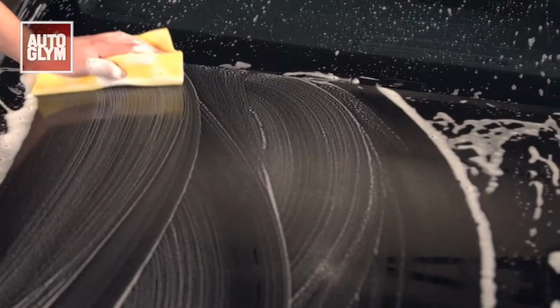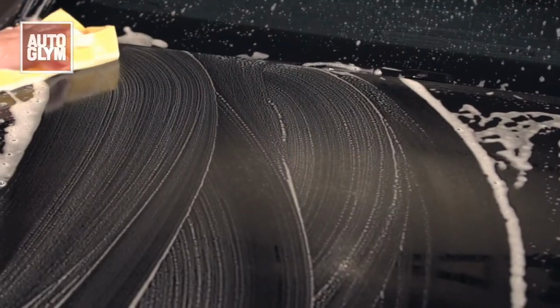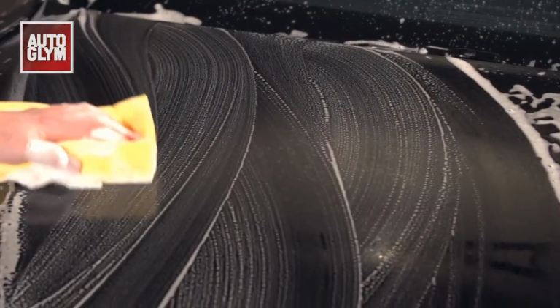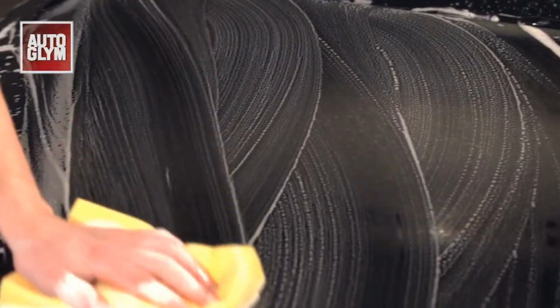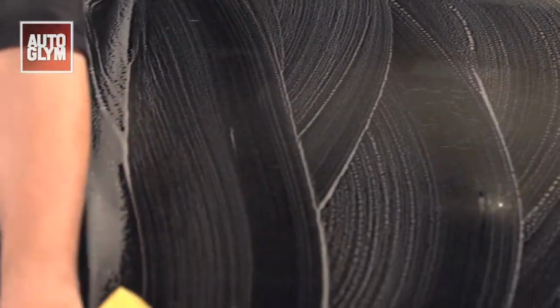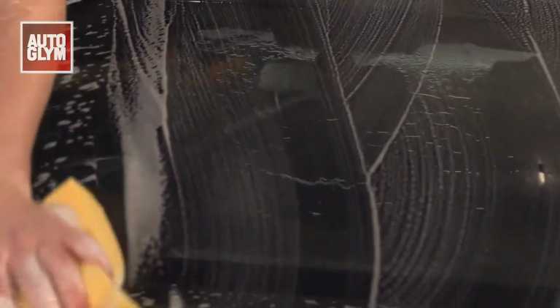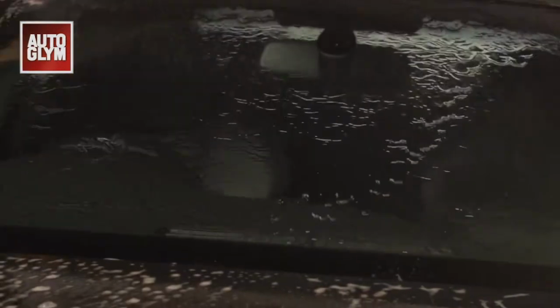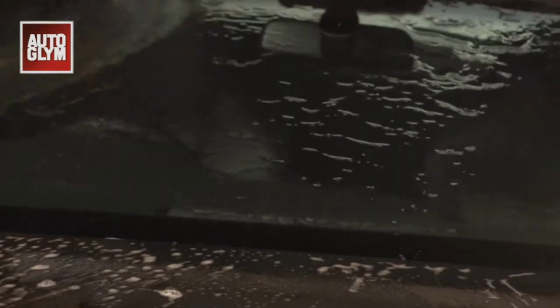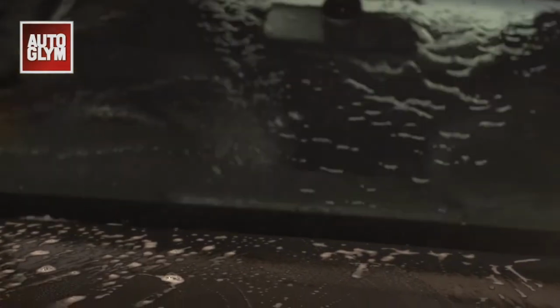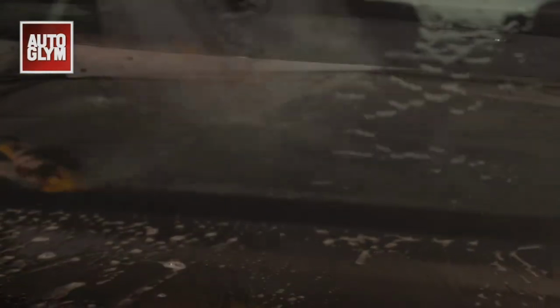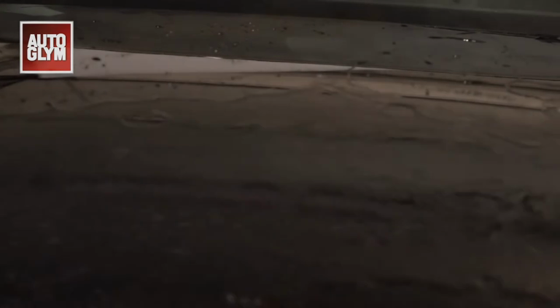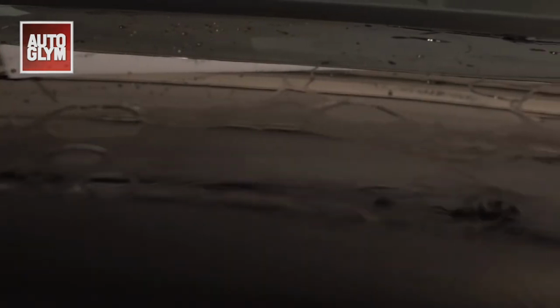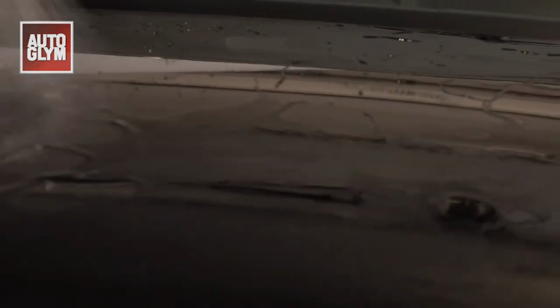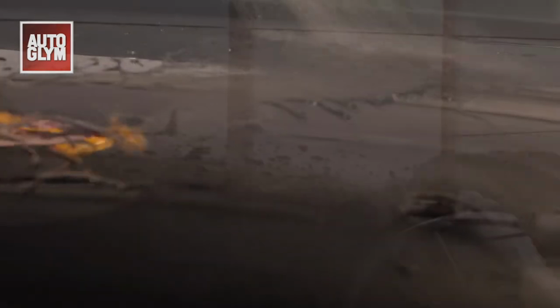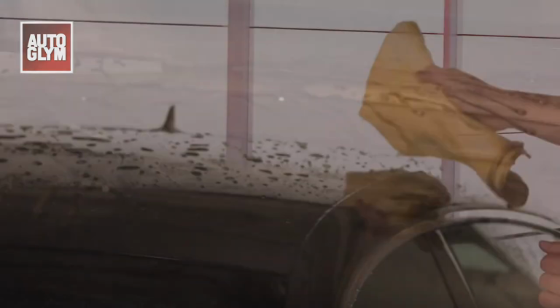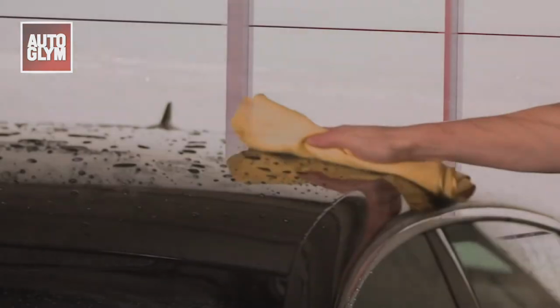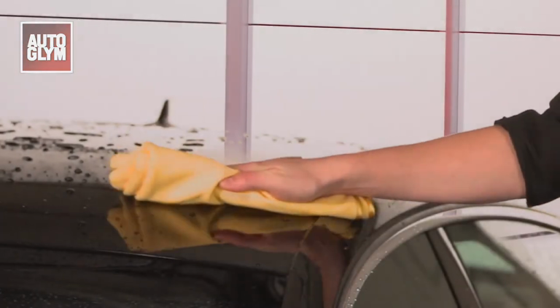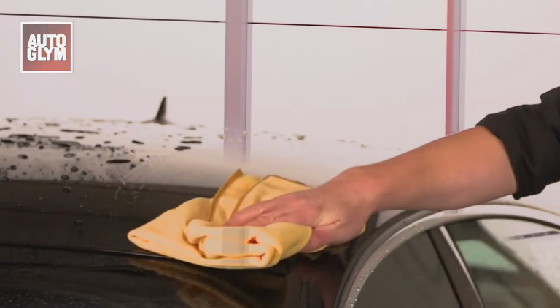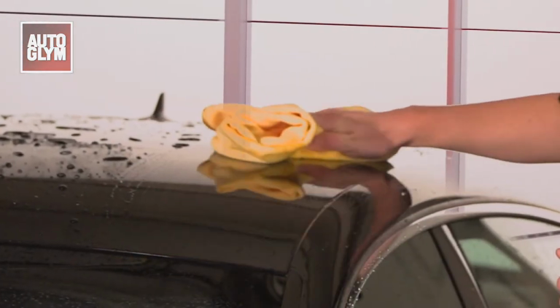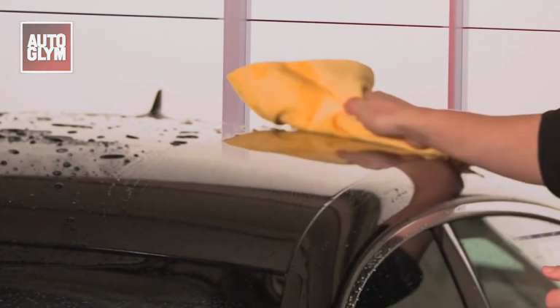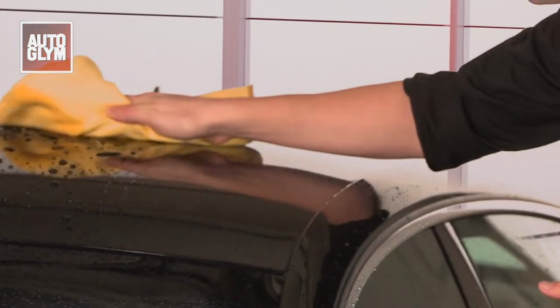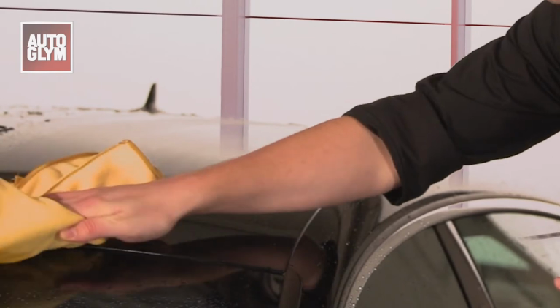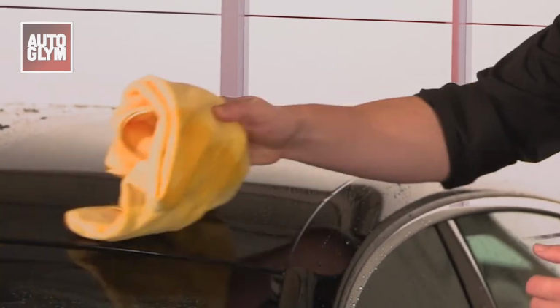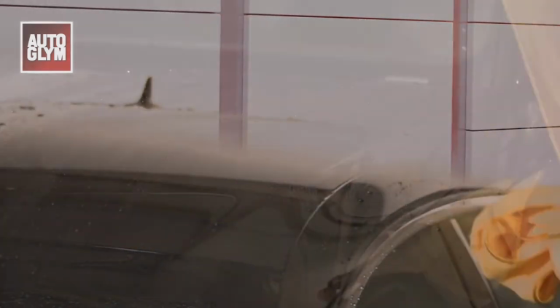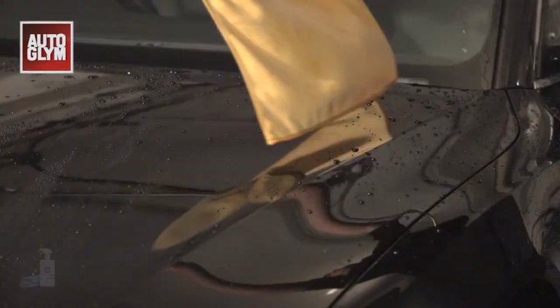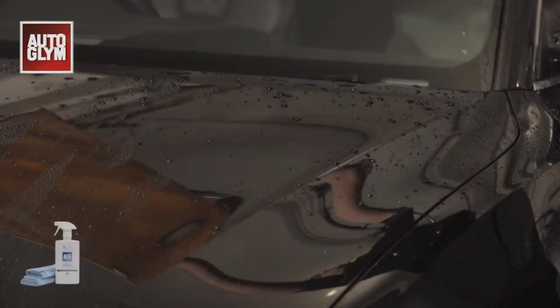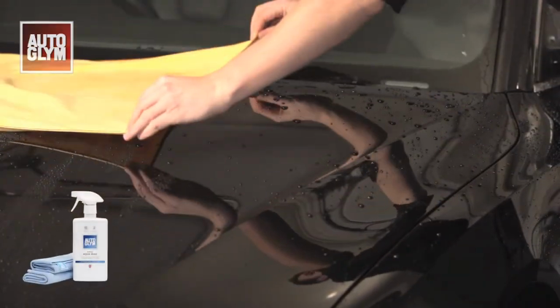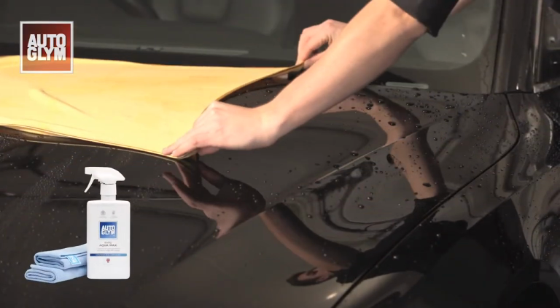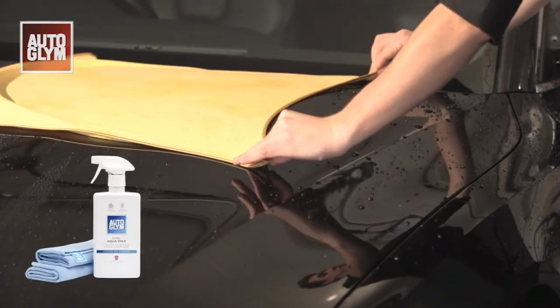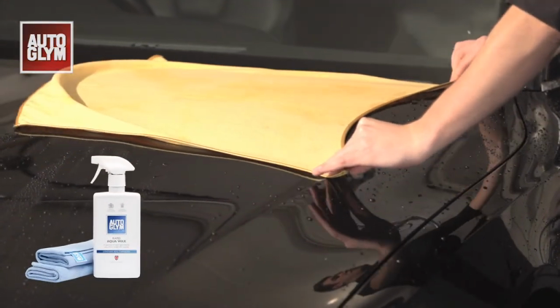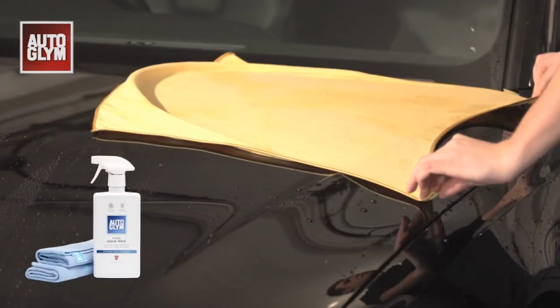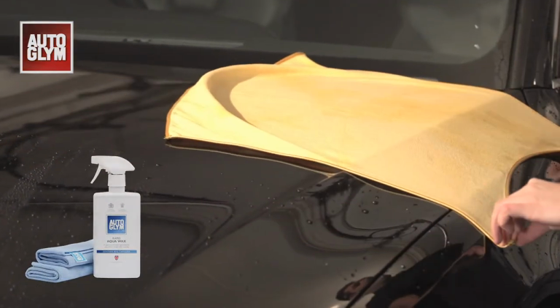Once you've finished shampooing, simply rinse well with clean water starting from the top down. Dry the vehicle to prevent any water spots forming, unless you're finishing with rapid aqua wax where there's no need to dry the car first.